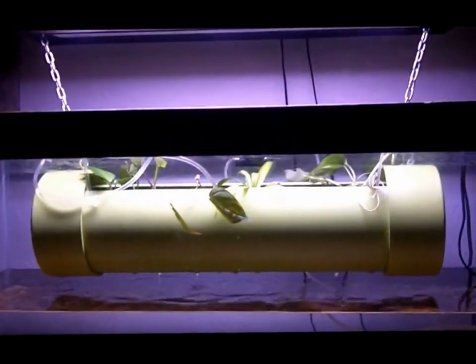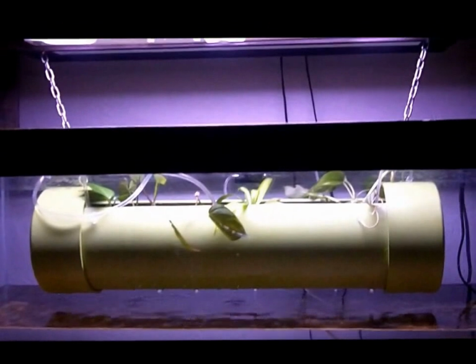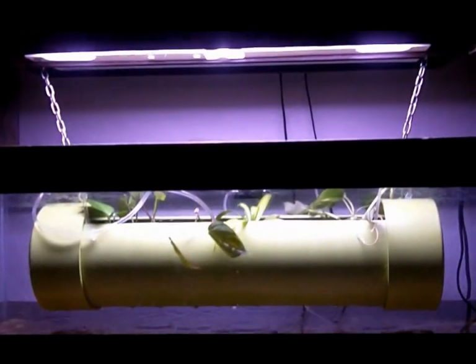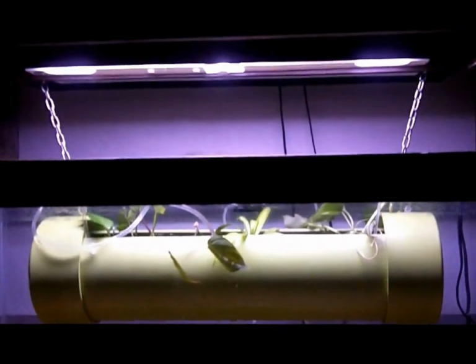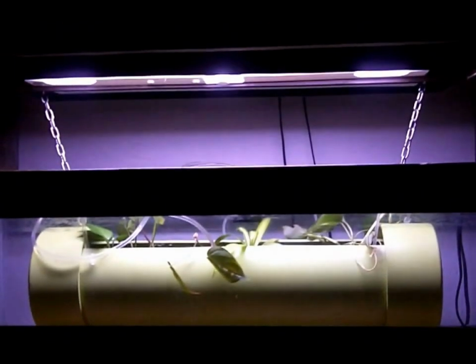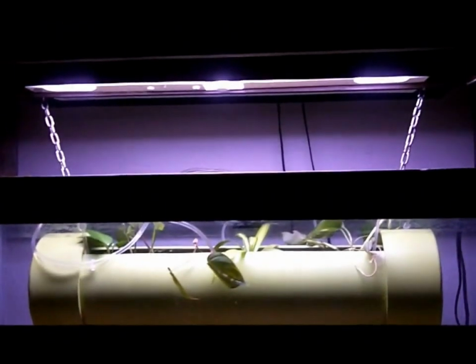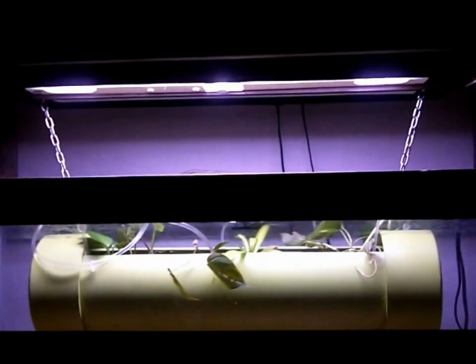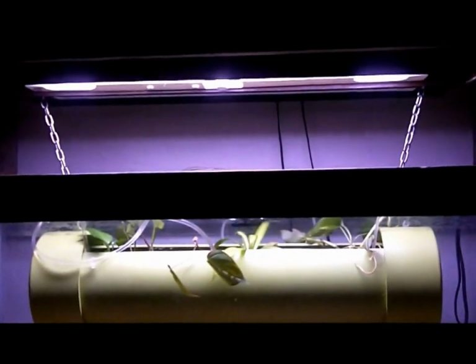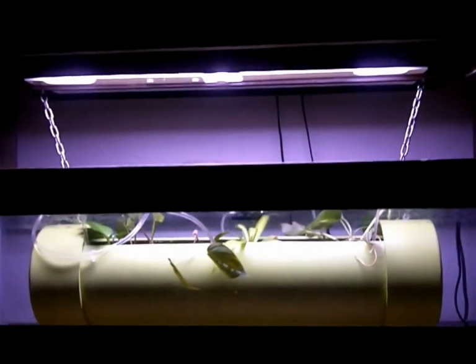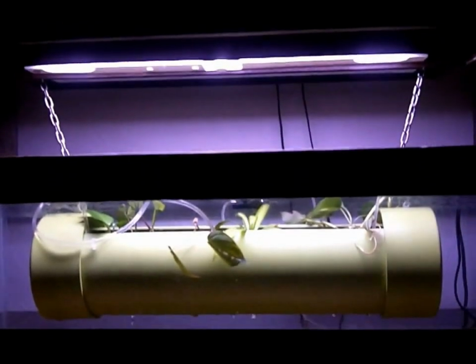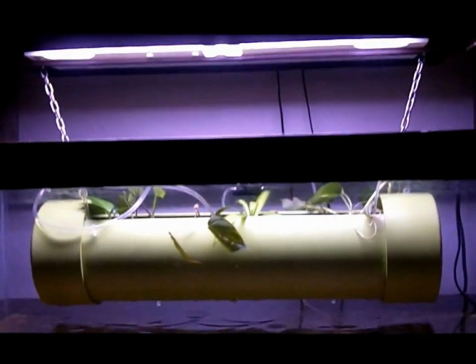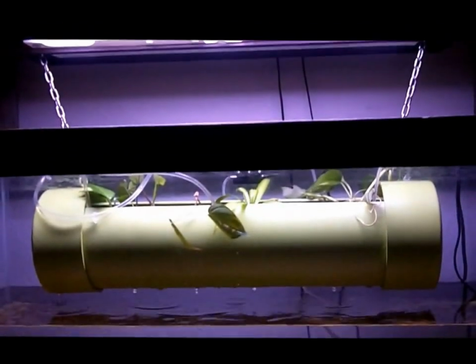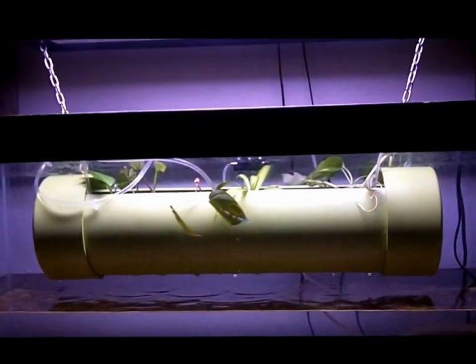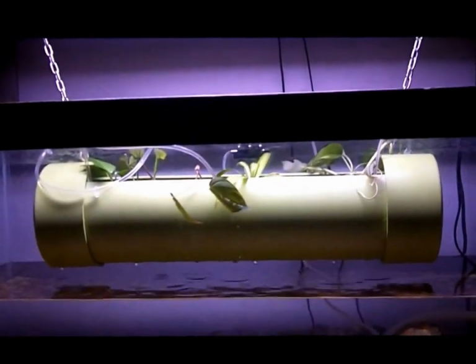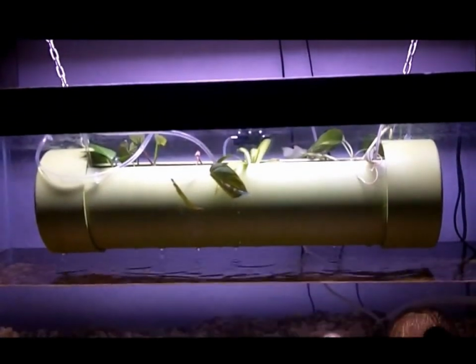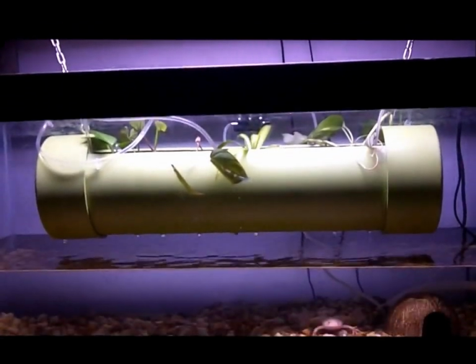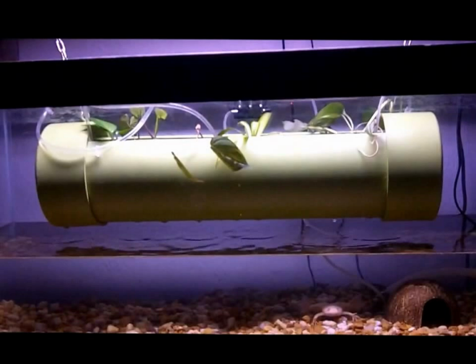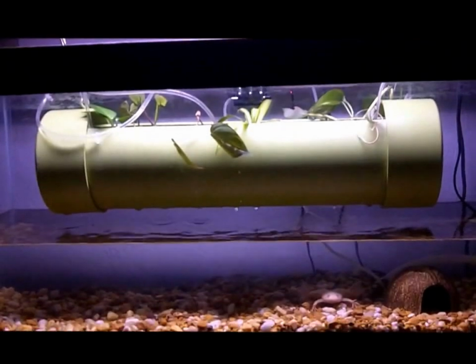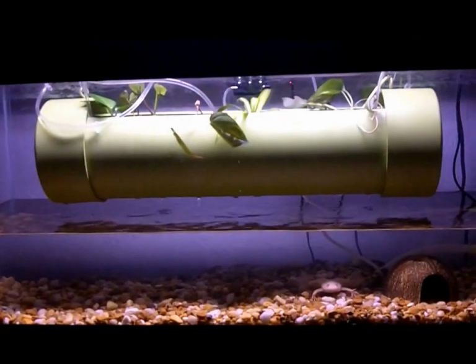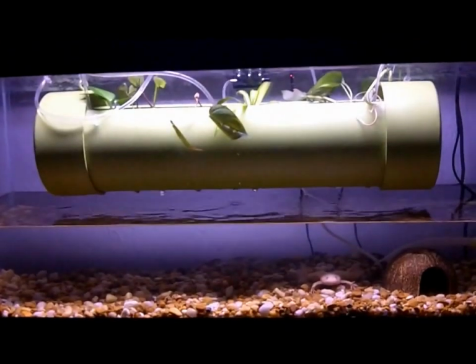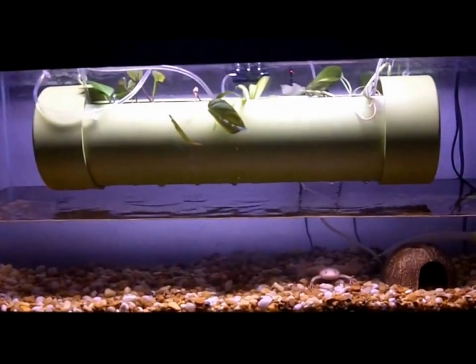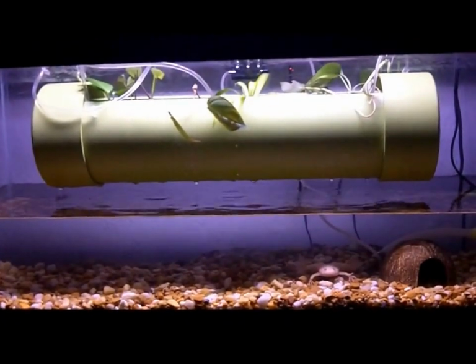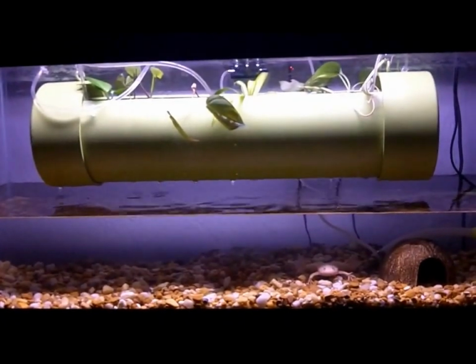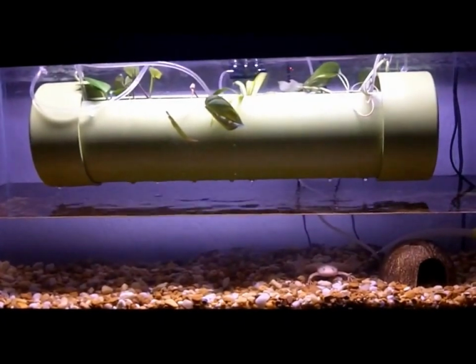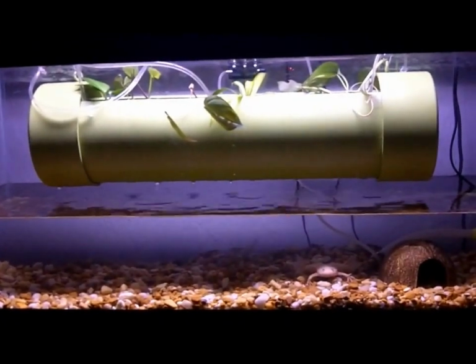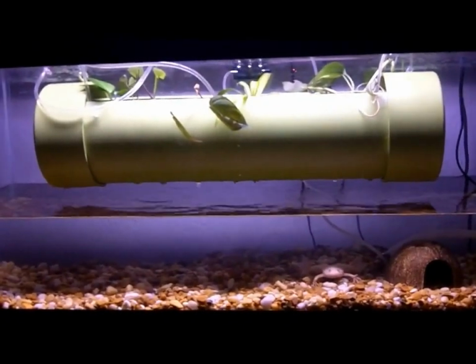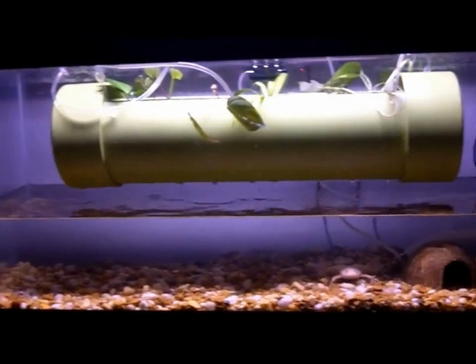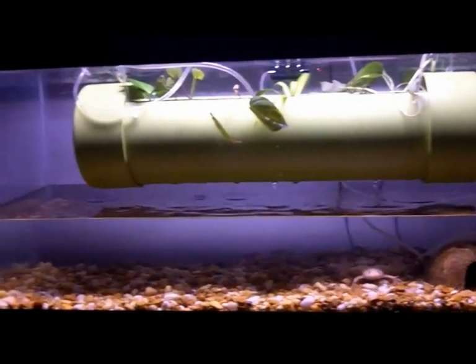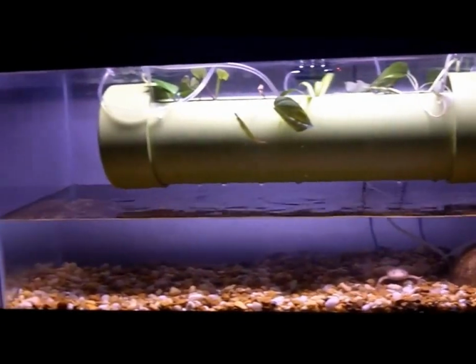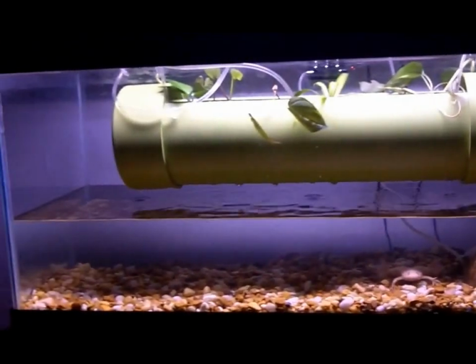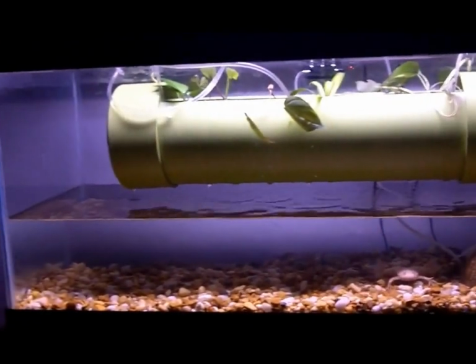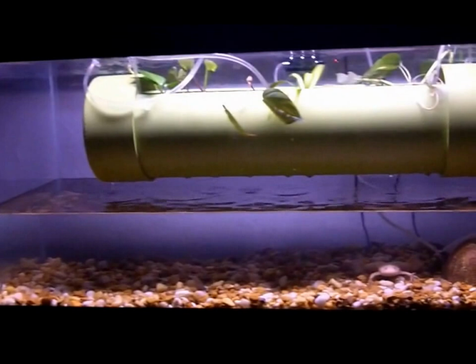Got a couple of lights up here. This is all just mostly stuff that I had lying around from past years of keeping fish and reptiles.